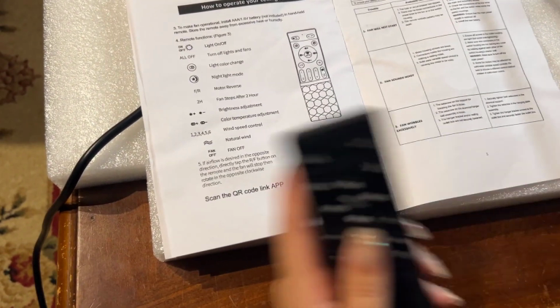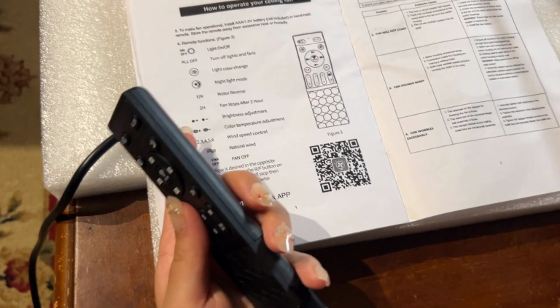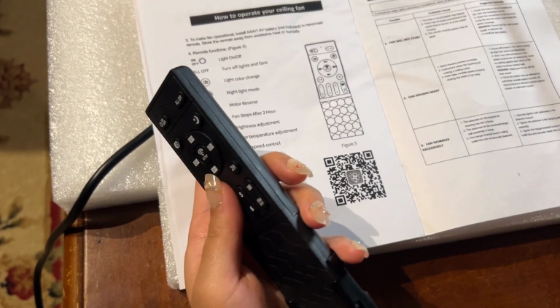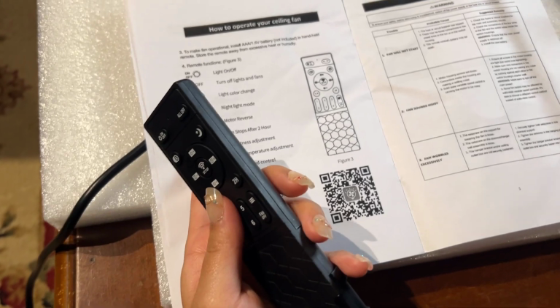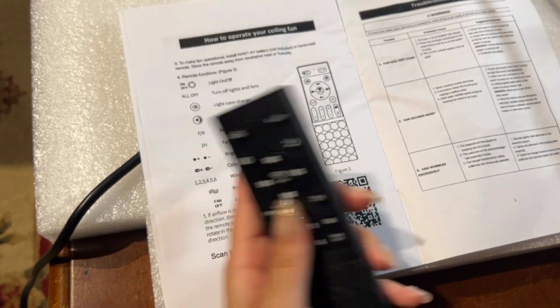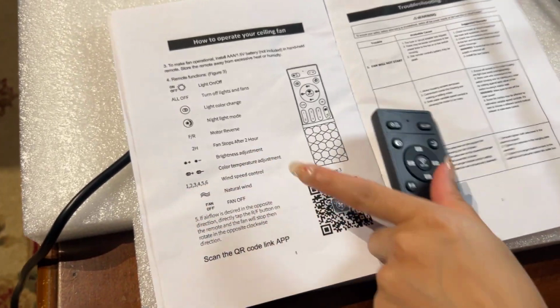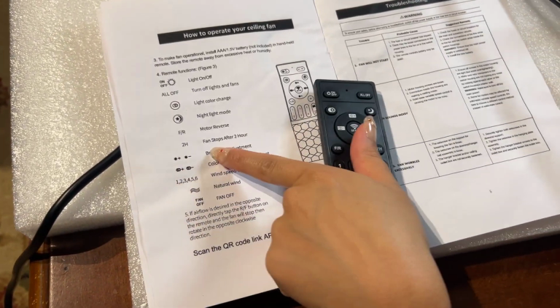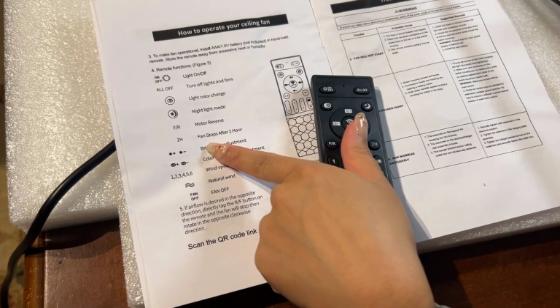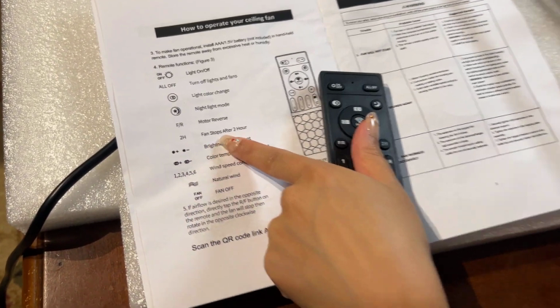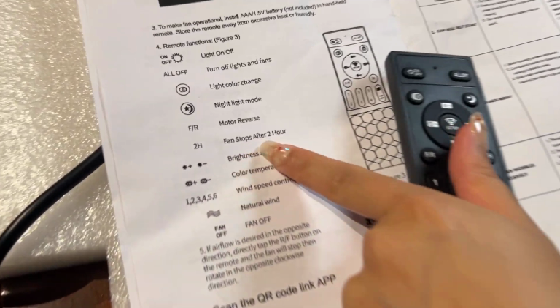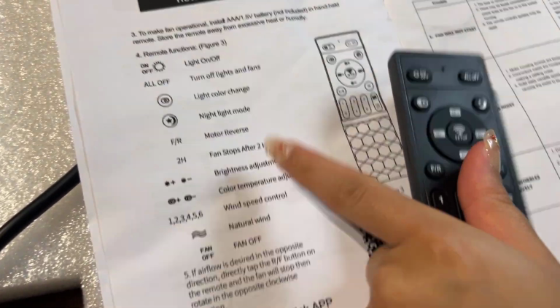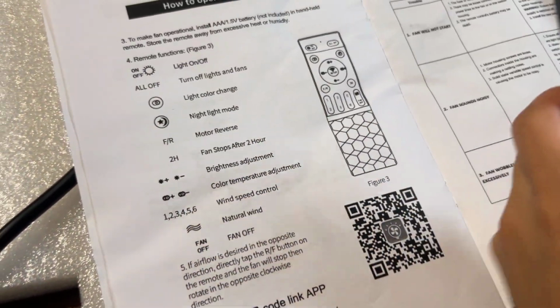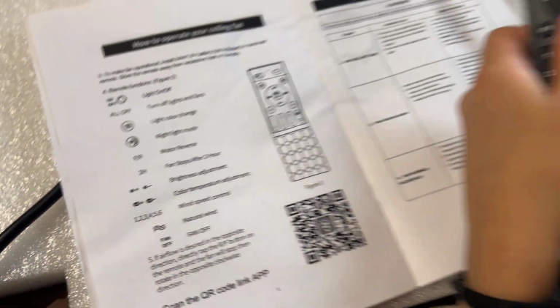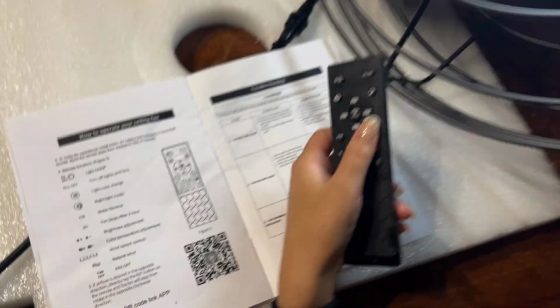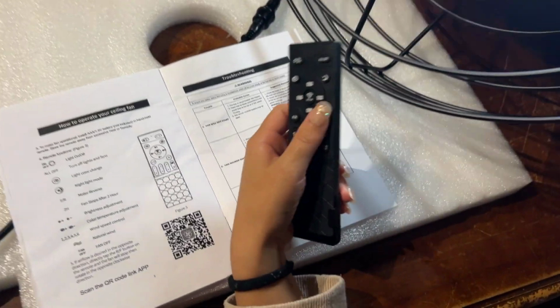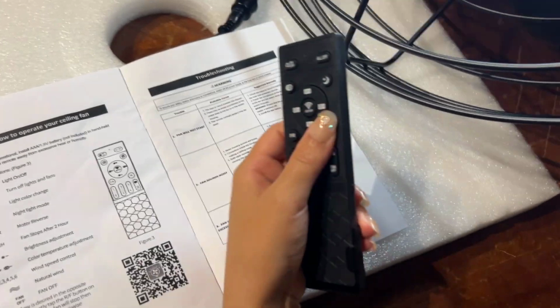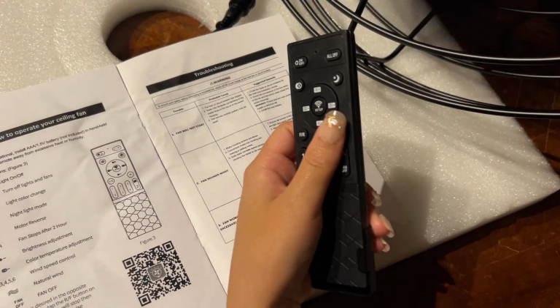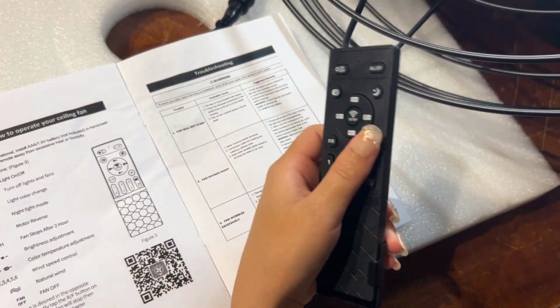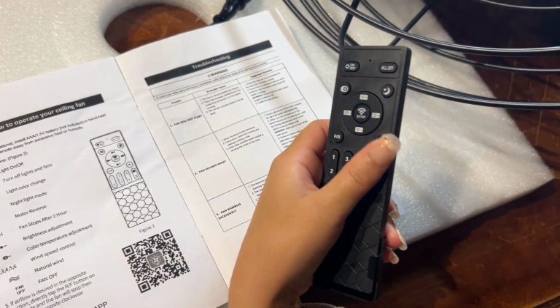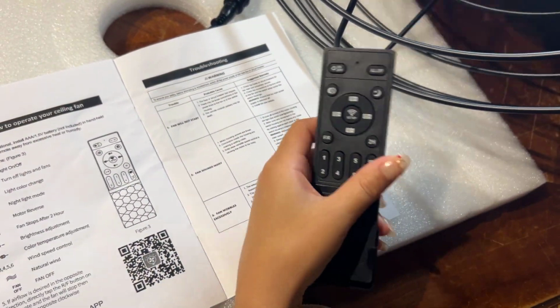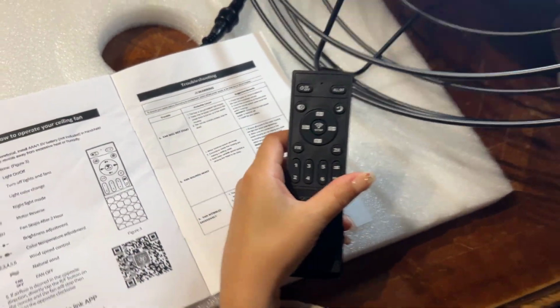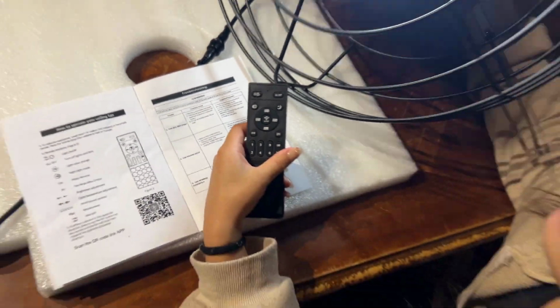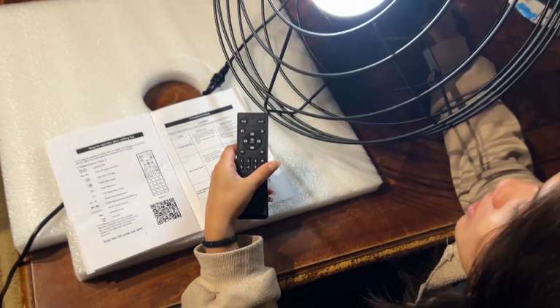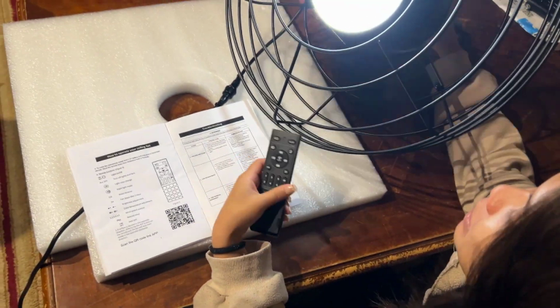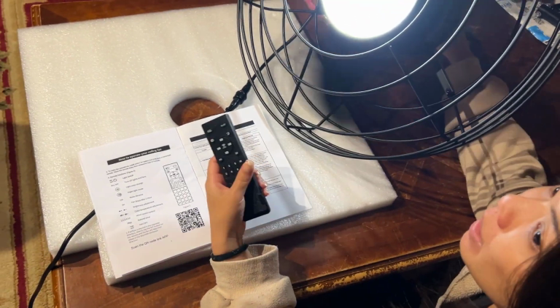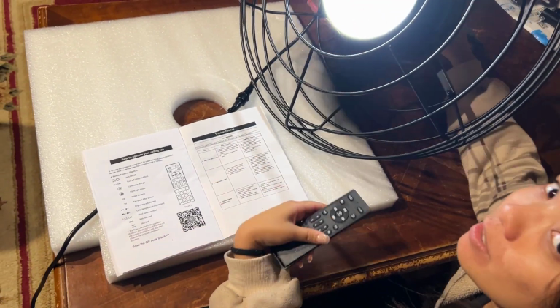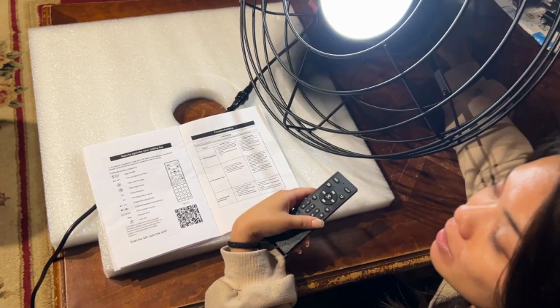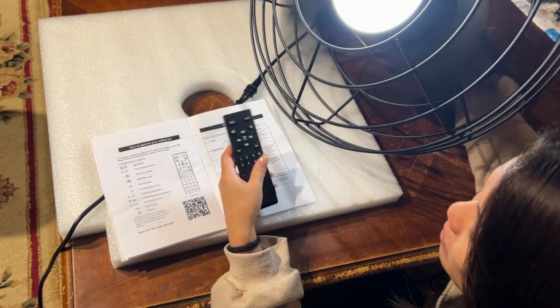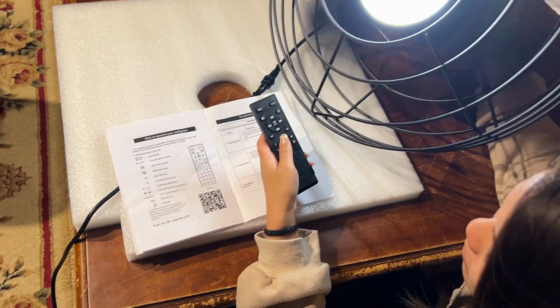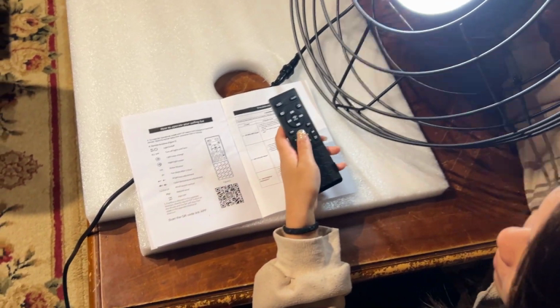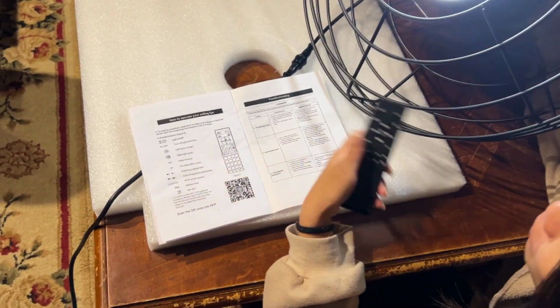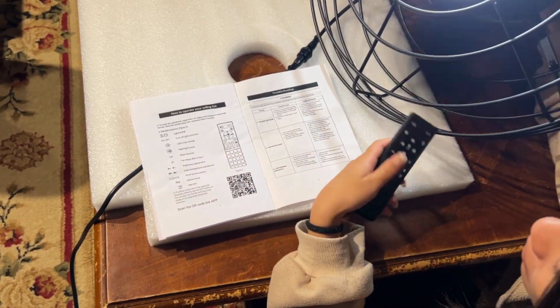The next one is 2H, and it says the fan will stop after two hours. So if I press it now, it won't do anything, but in two hours the fan will stop if it's still on.